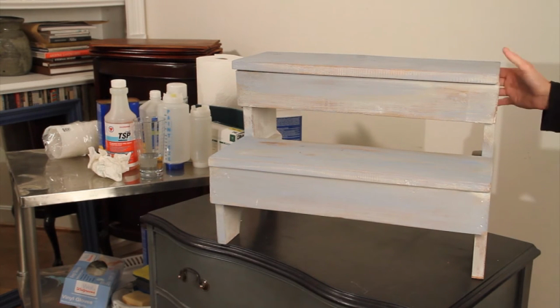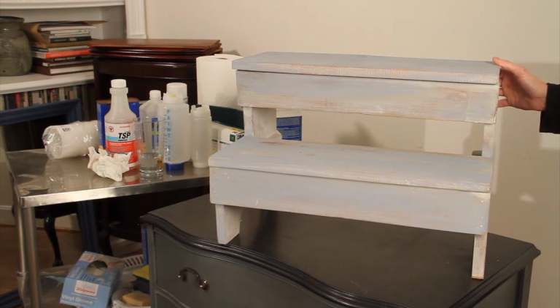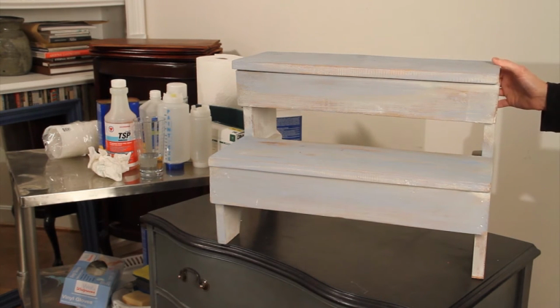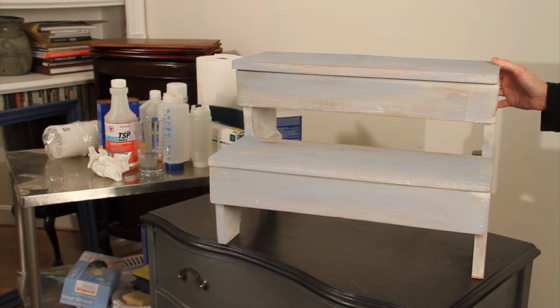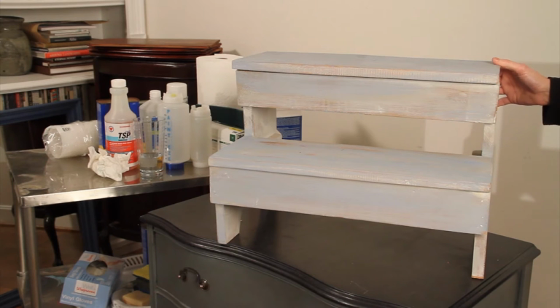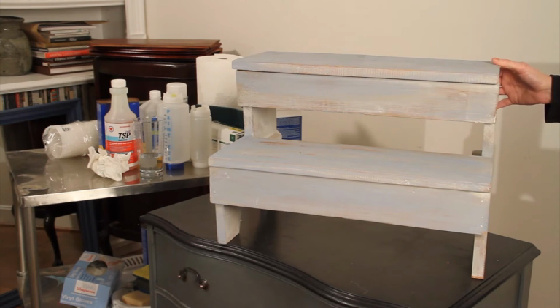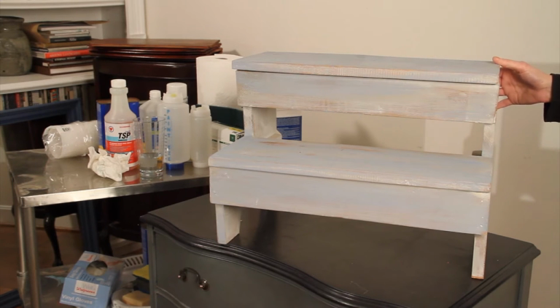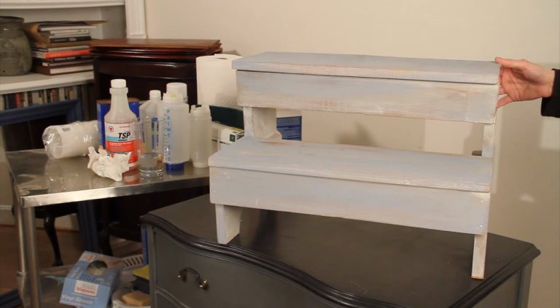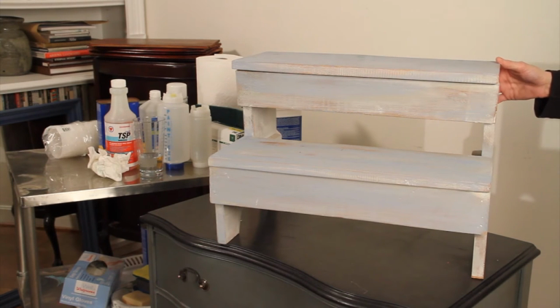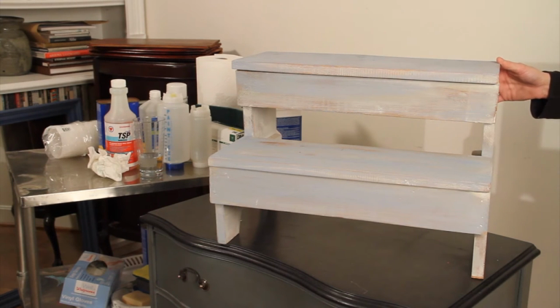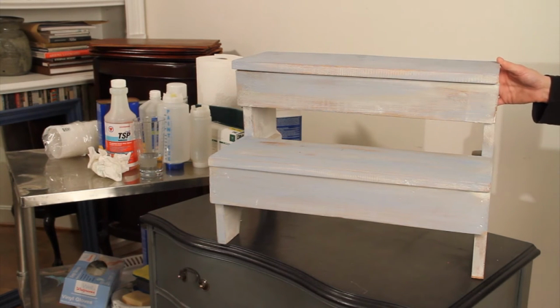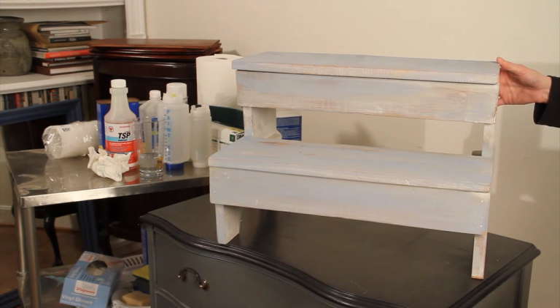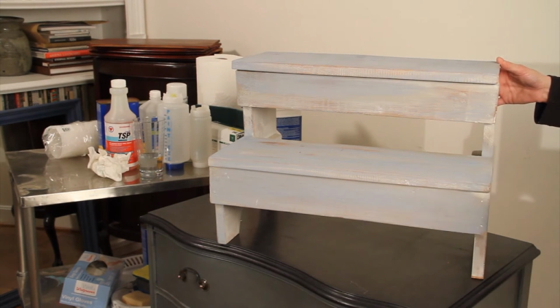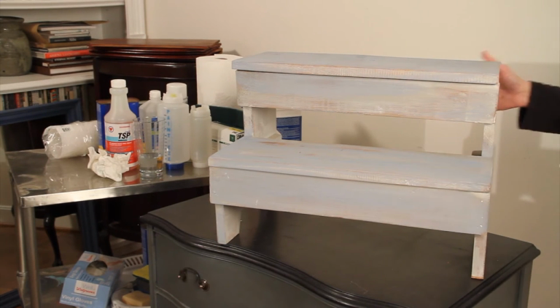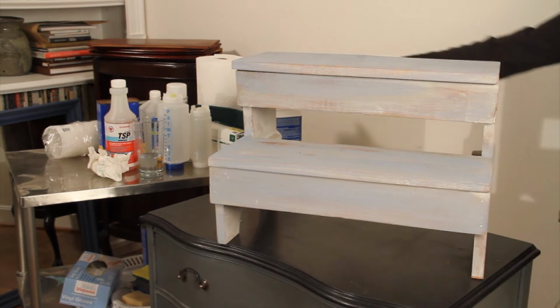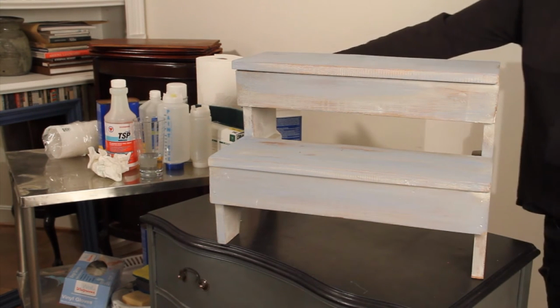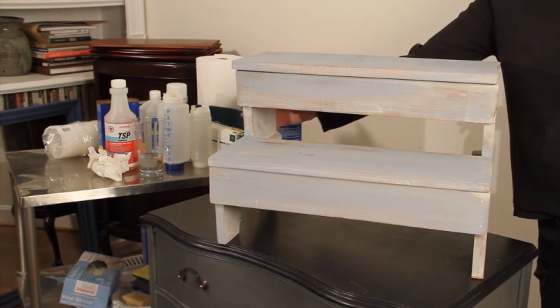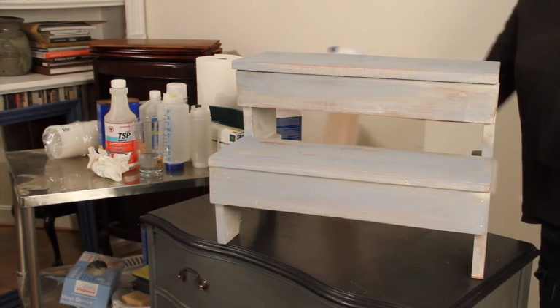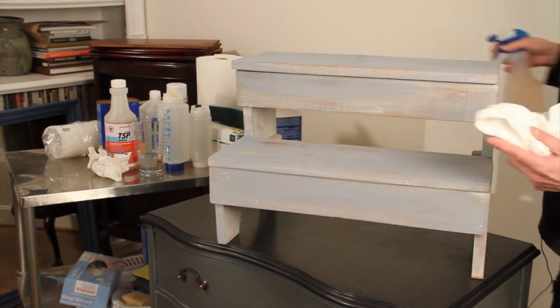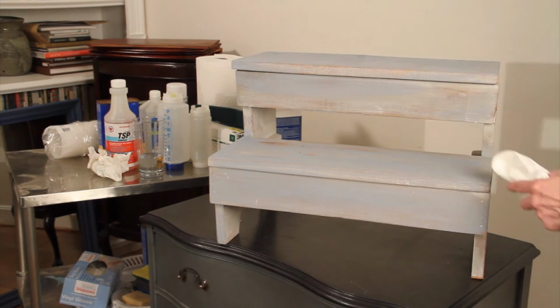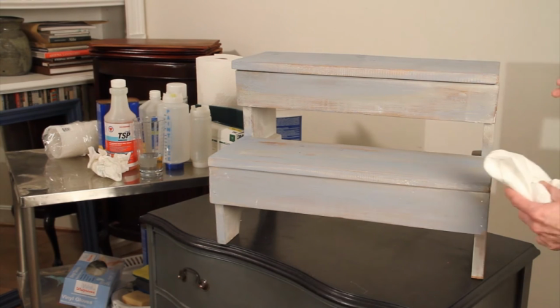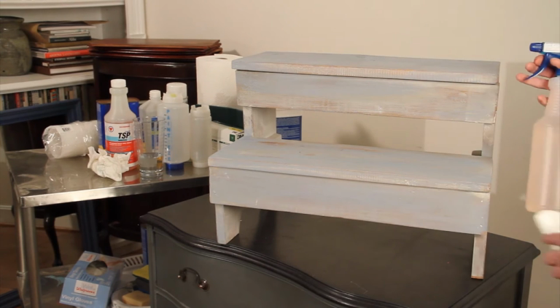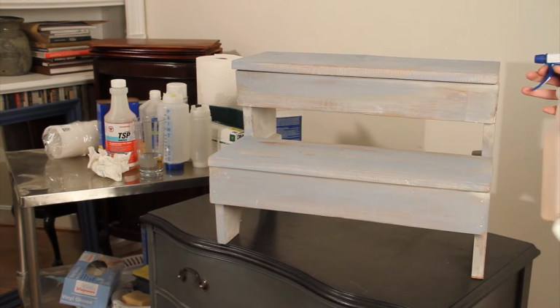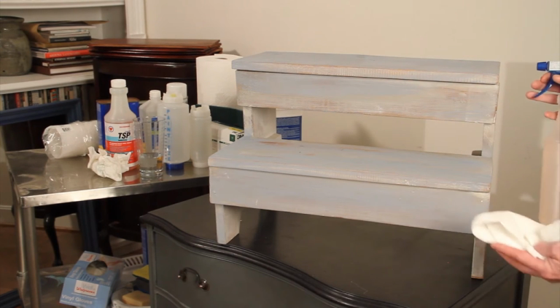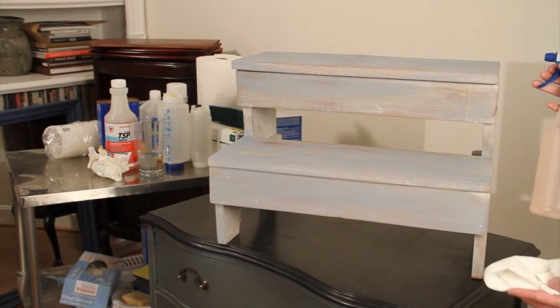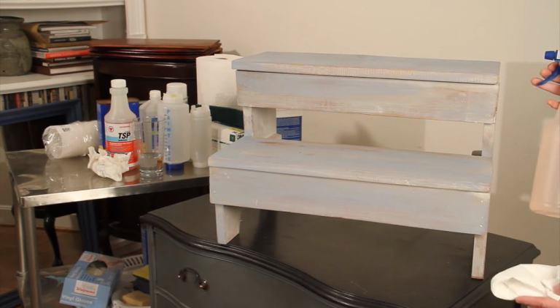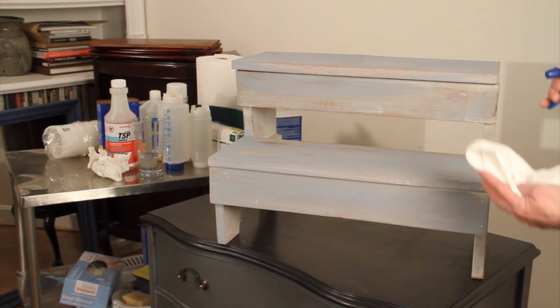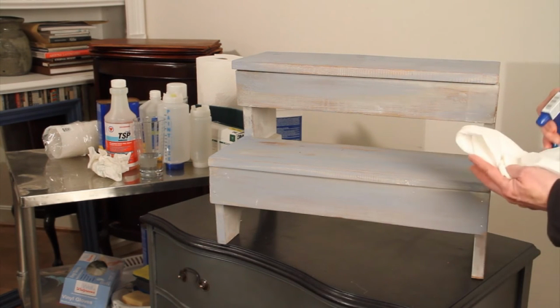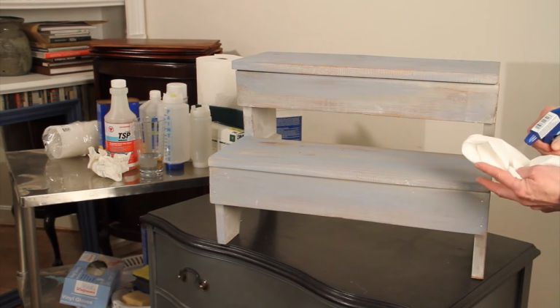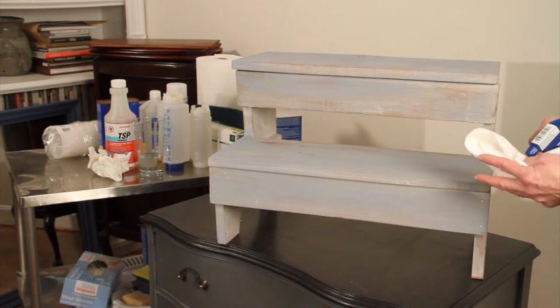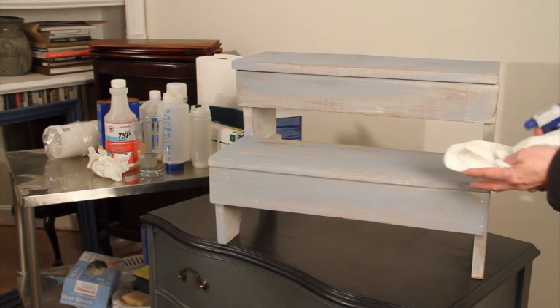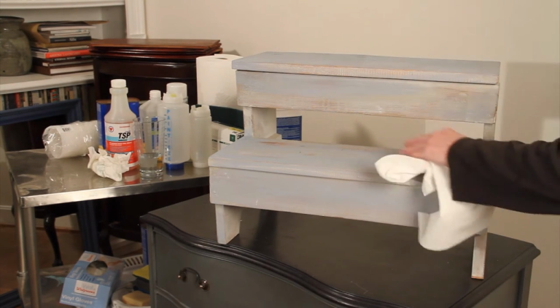The only preparation you need is to really wipe it down with a little TSP which I've diluted in the spray bottle.